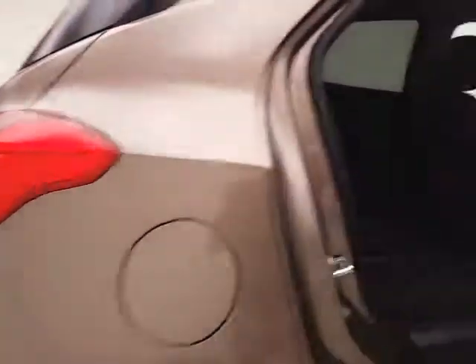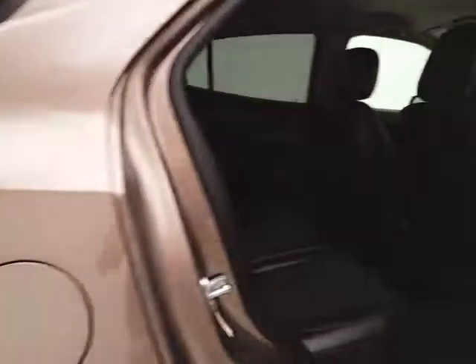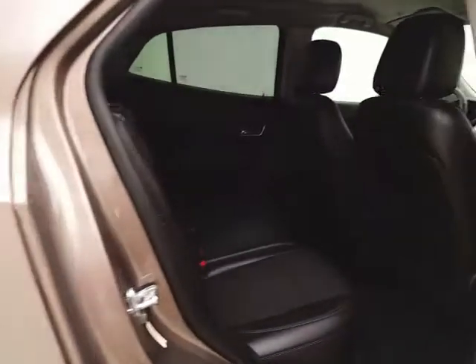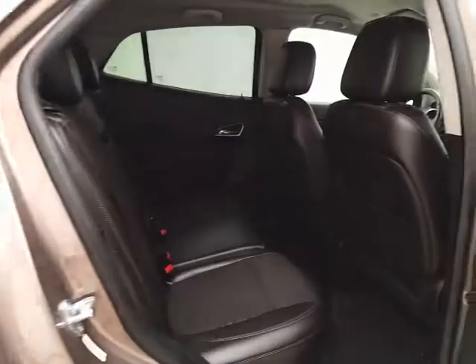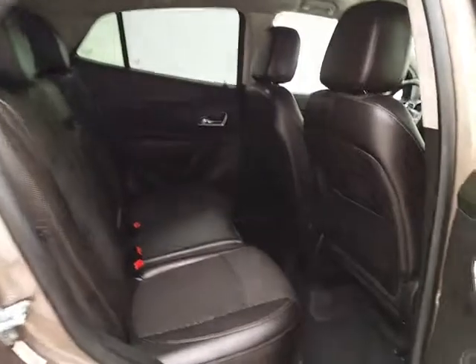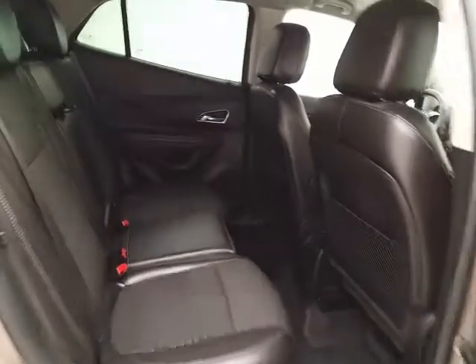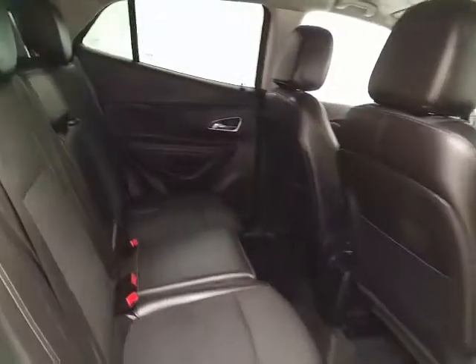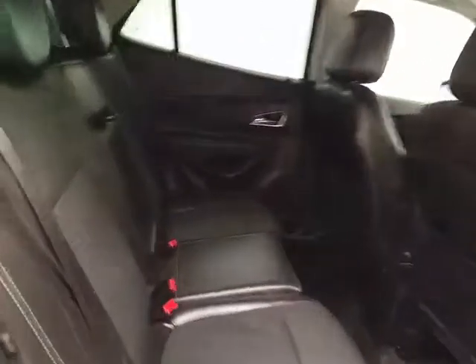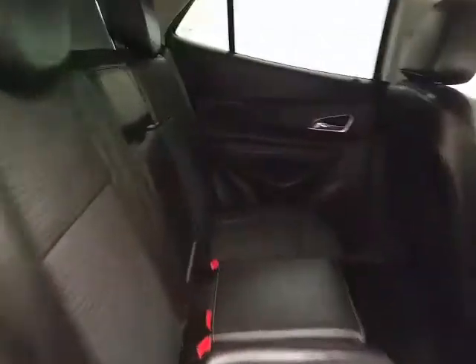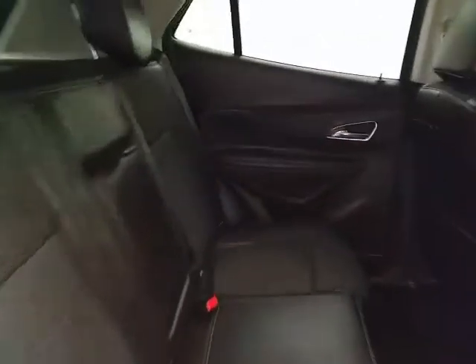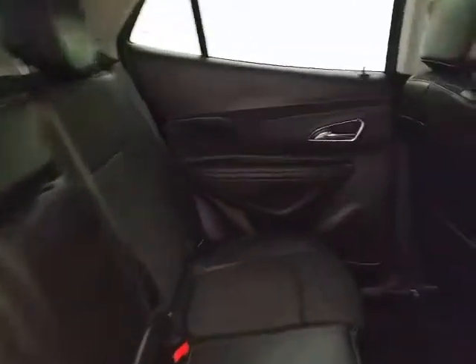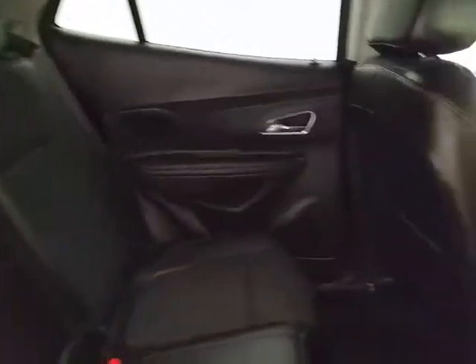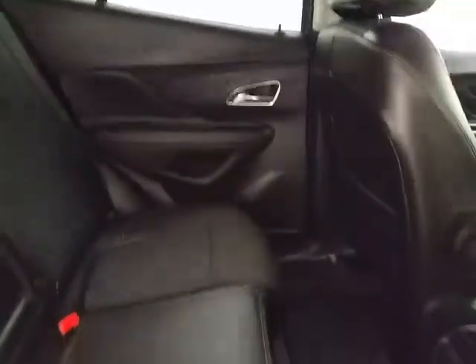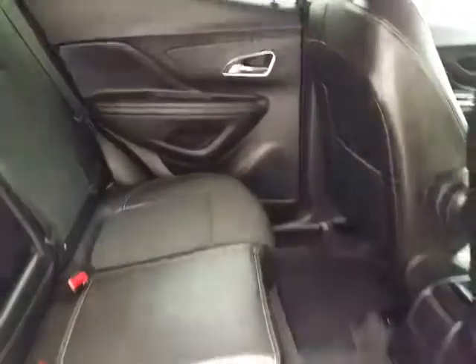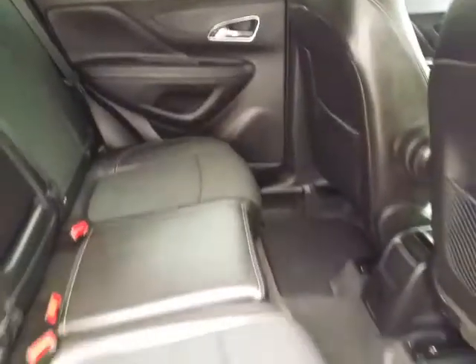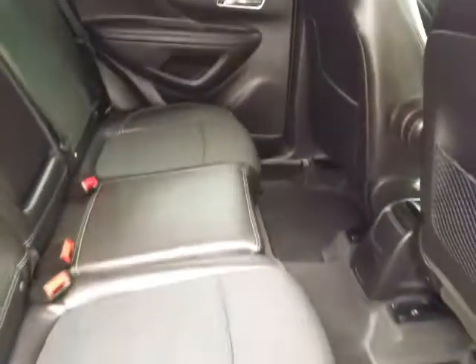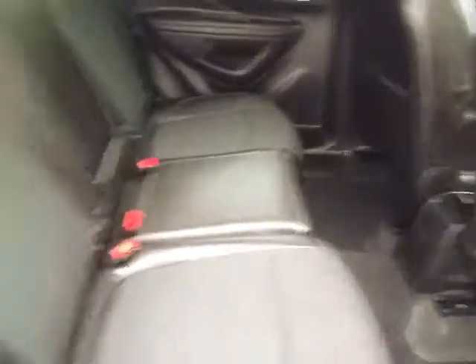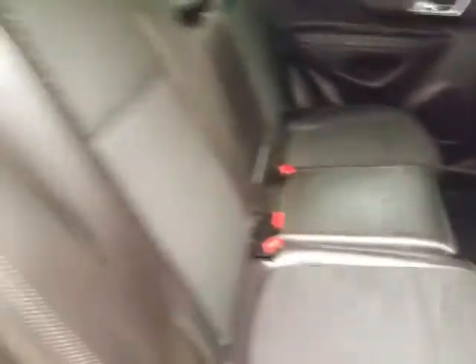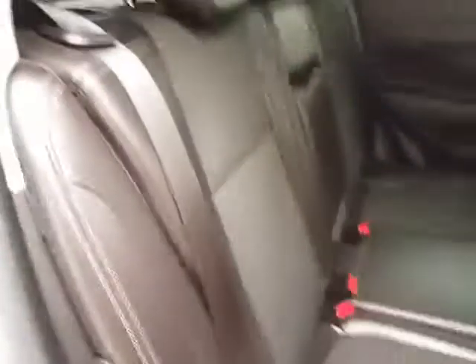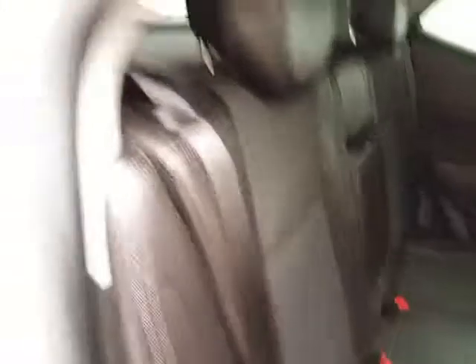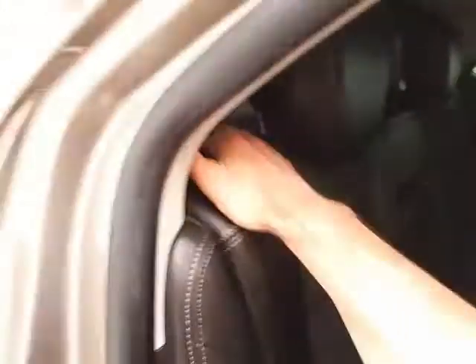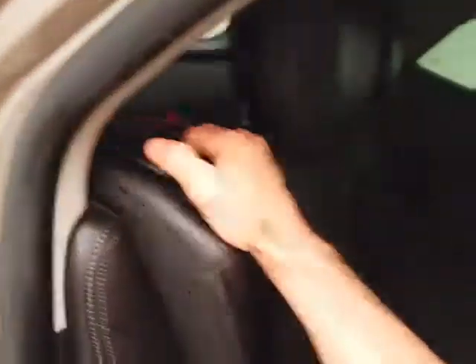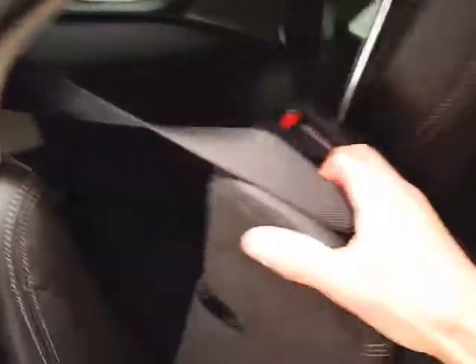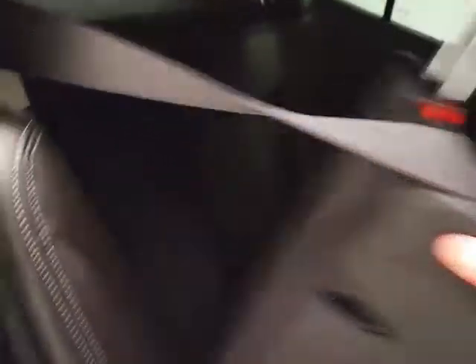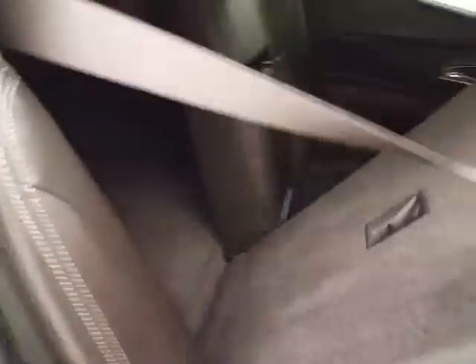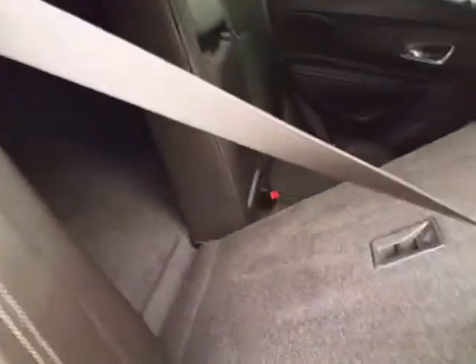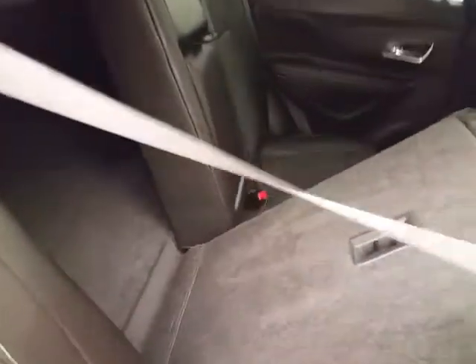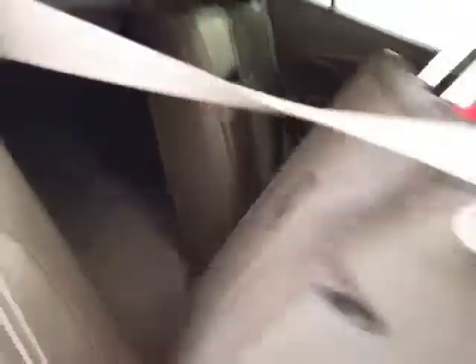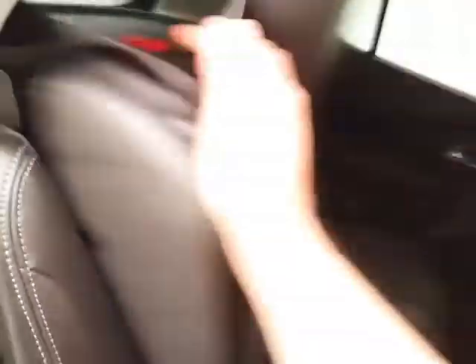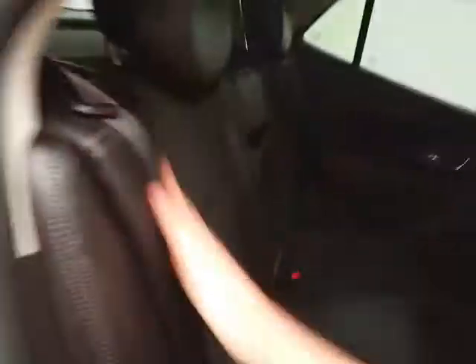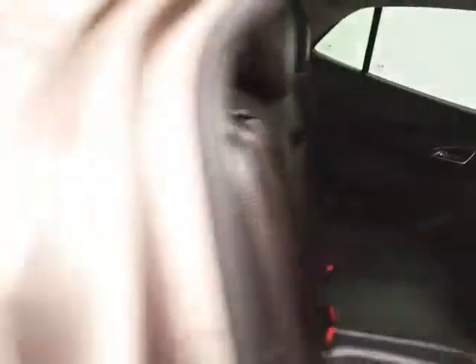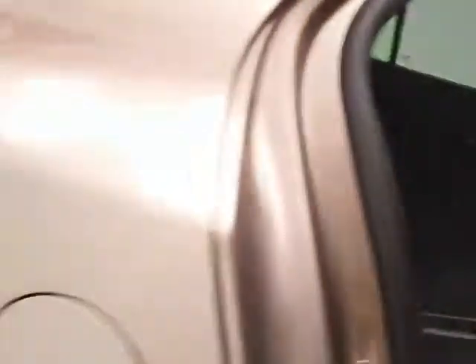Seats five with lots of leg room for the rear passengers. Split folding rear seats fold down to accommodate longer cargo items.